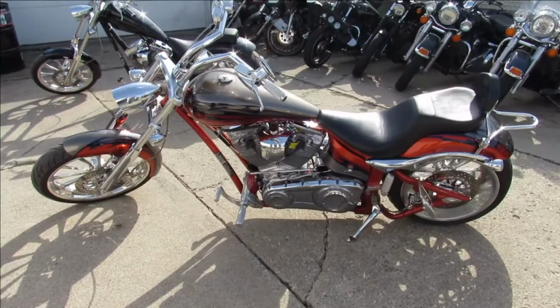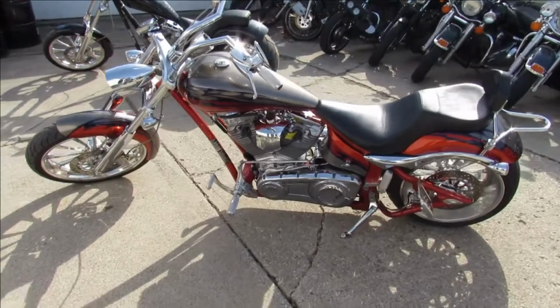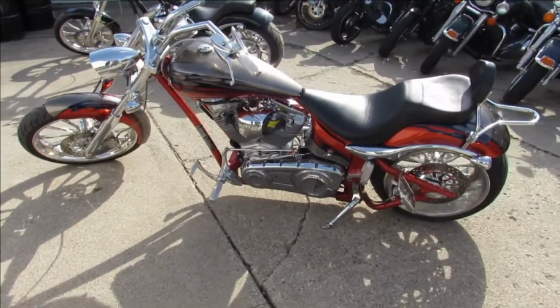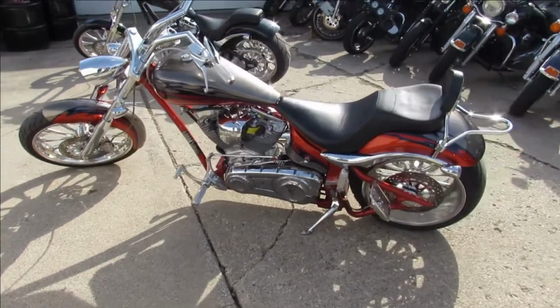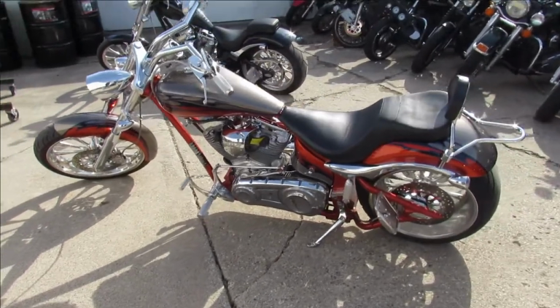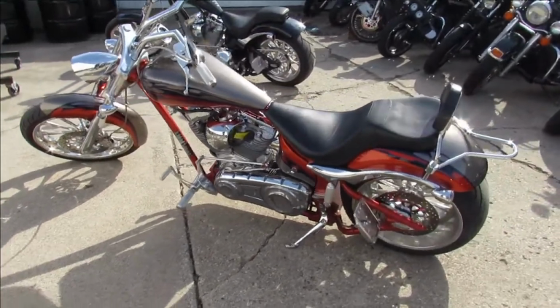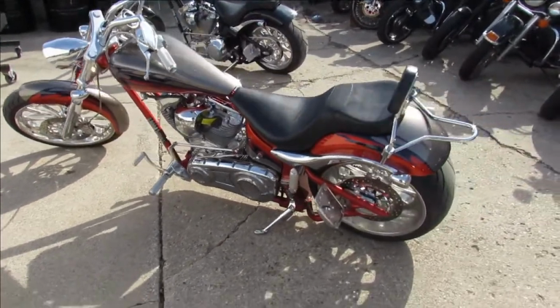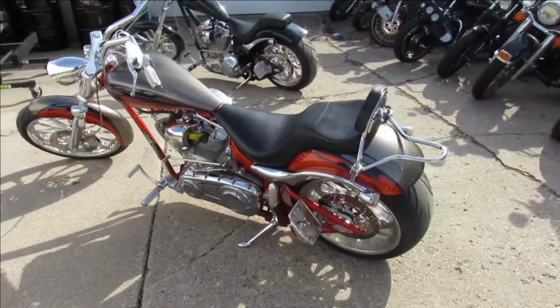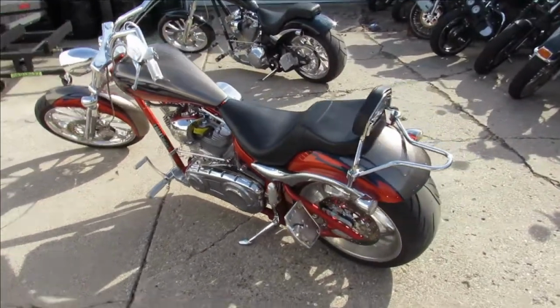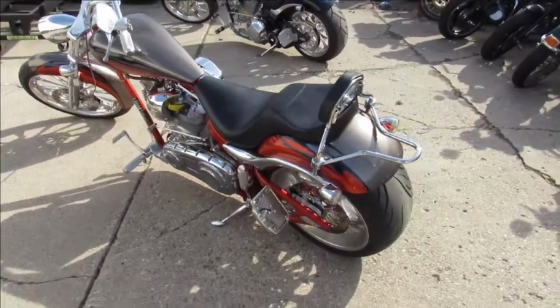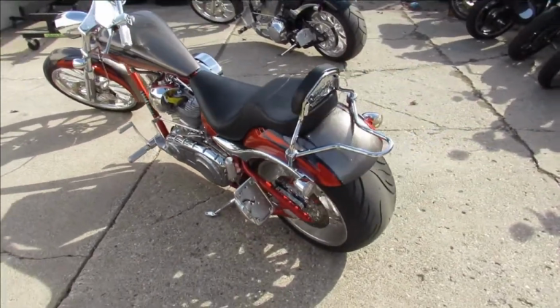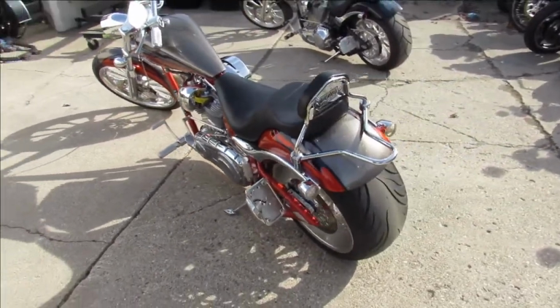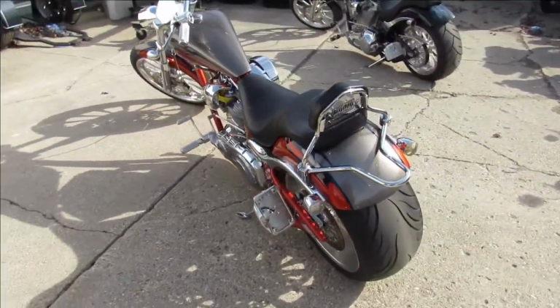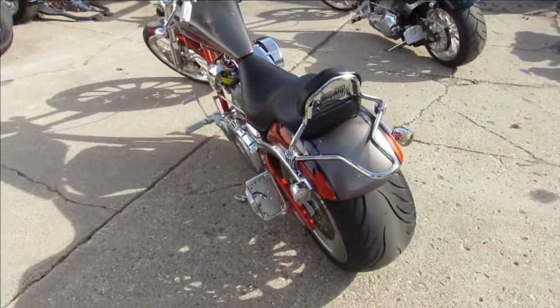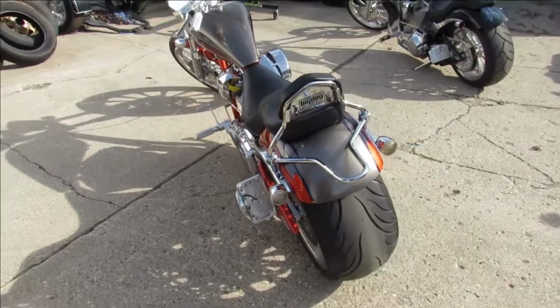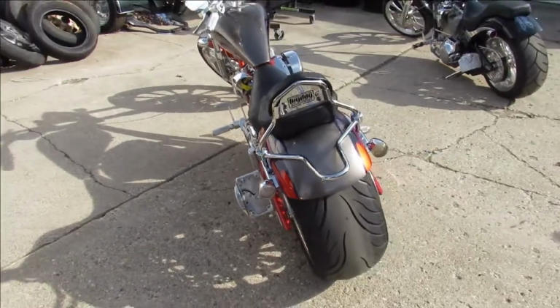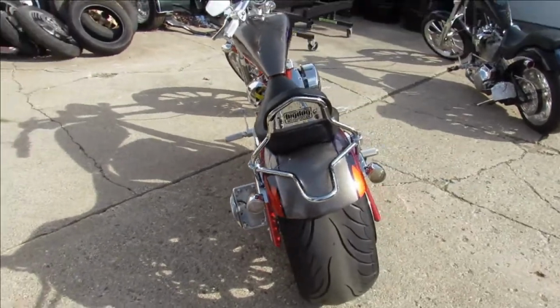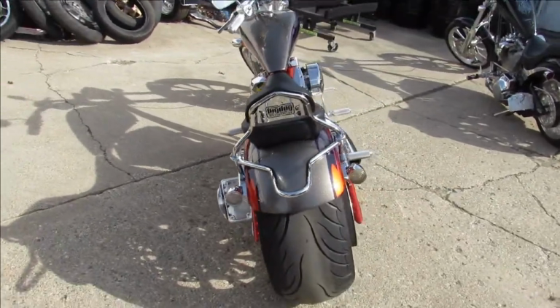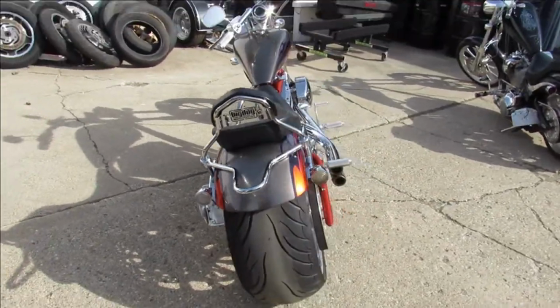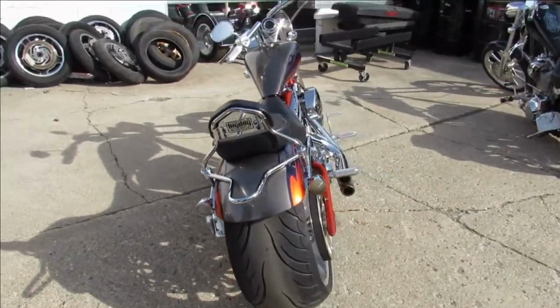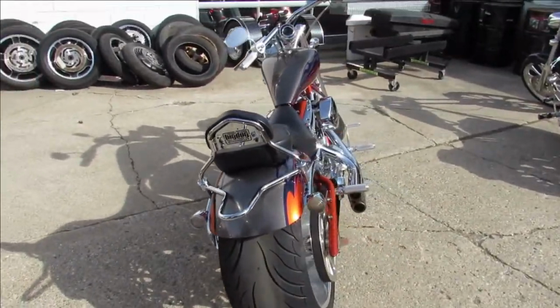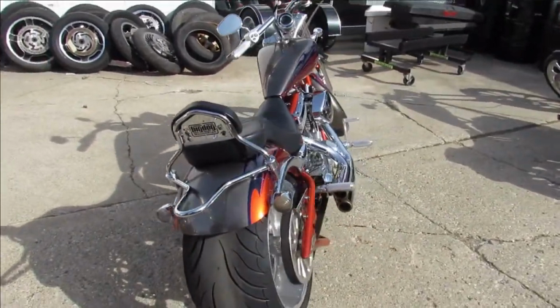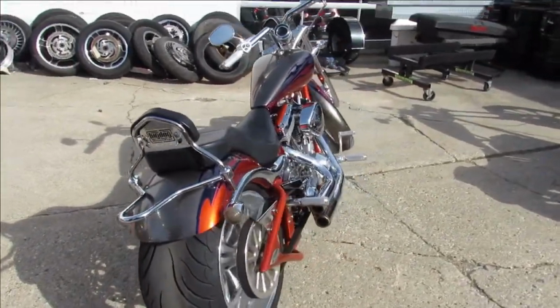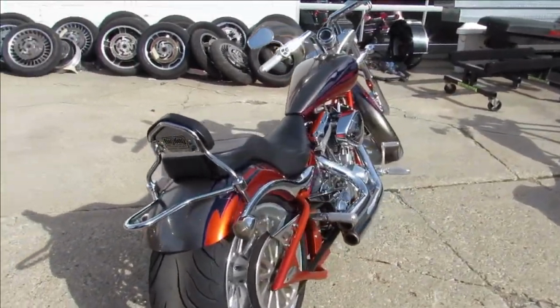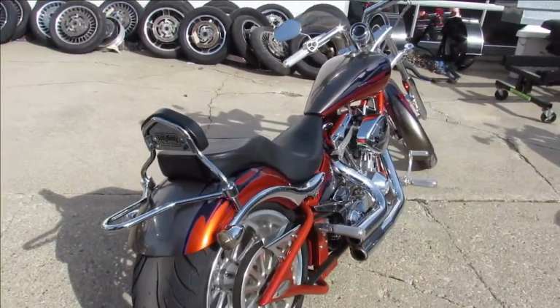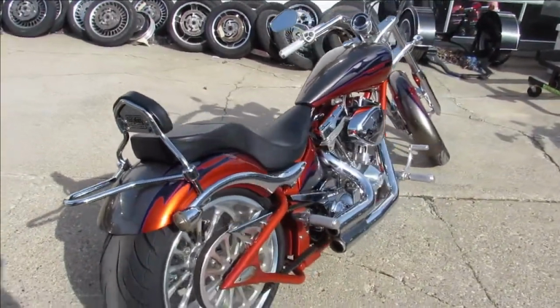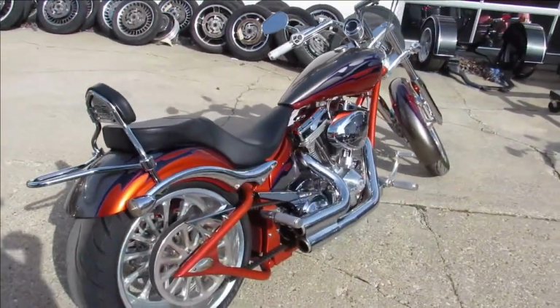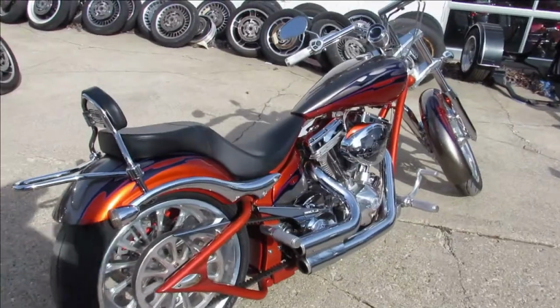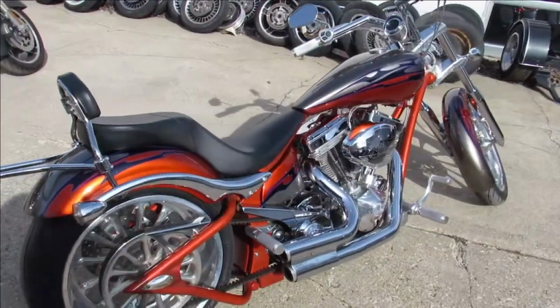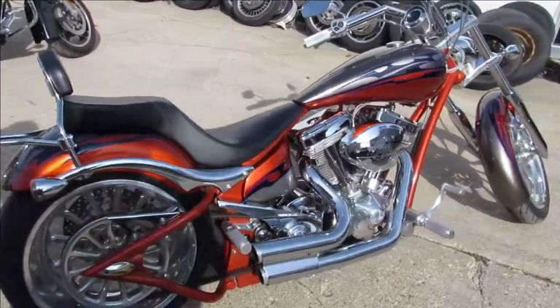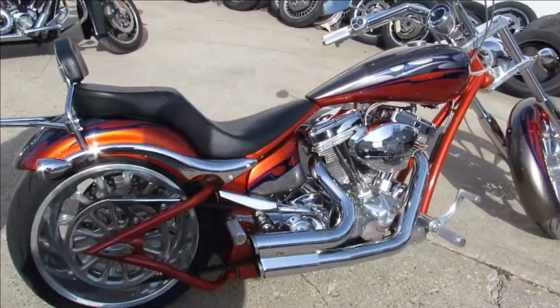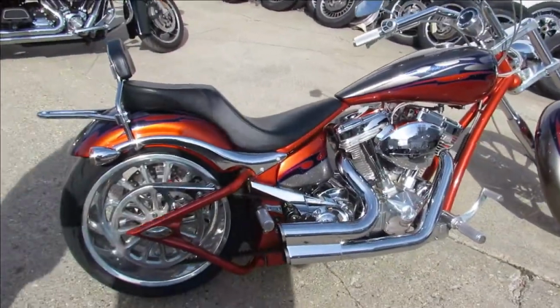Check out that paint job — tons of chrome and polished aluminum. It's a good-looking bike. All the fluids have been changed, it's been inspected by the dealership, and it's ready to hit the road.